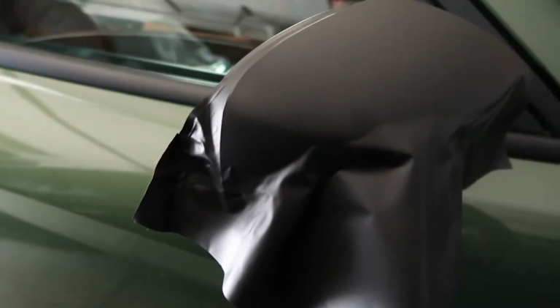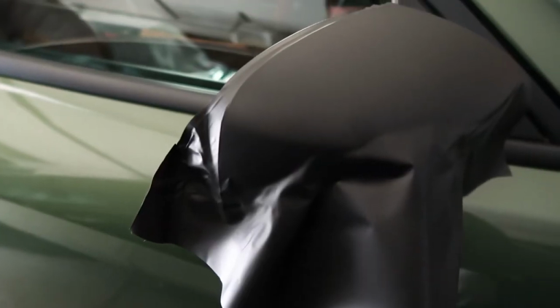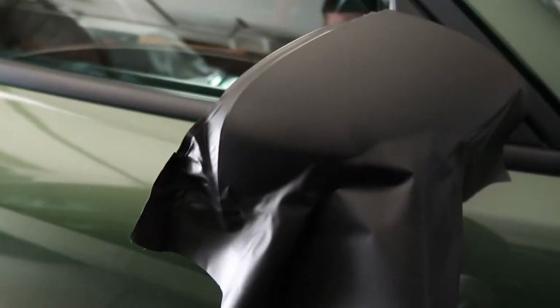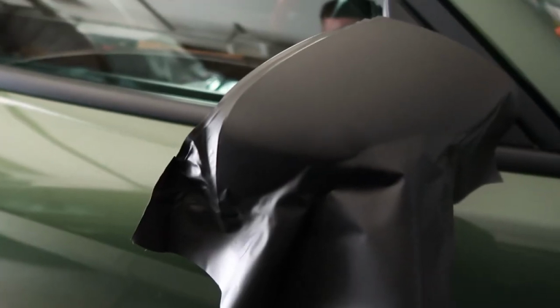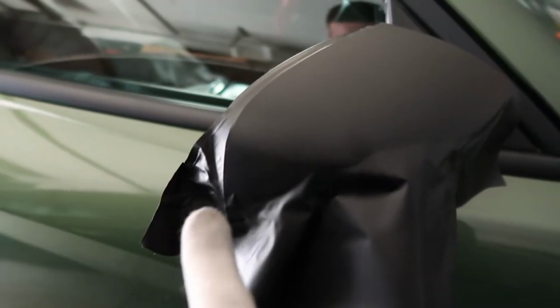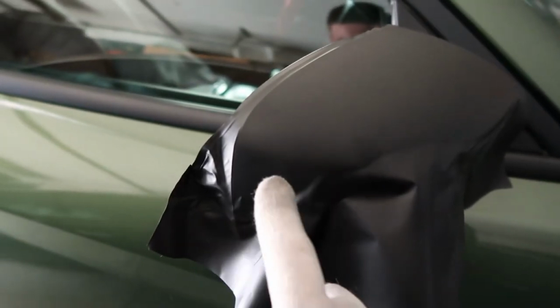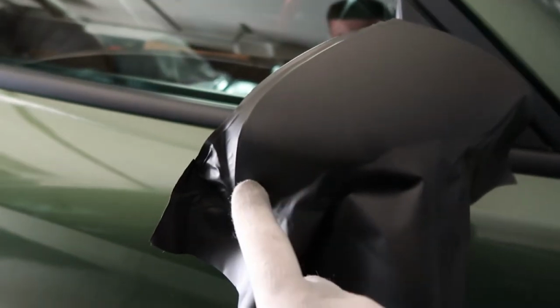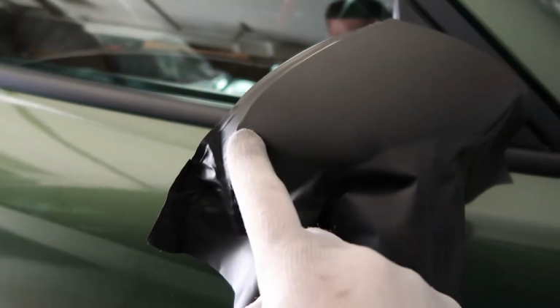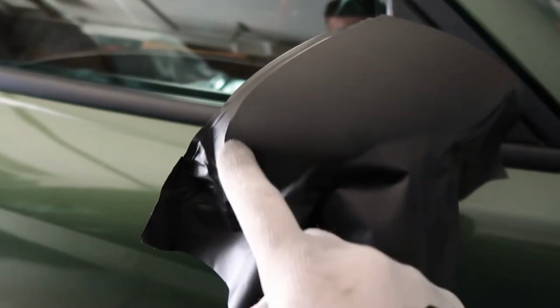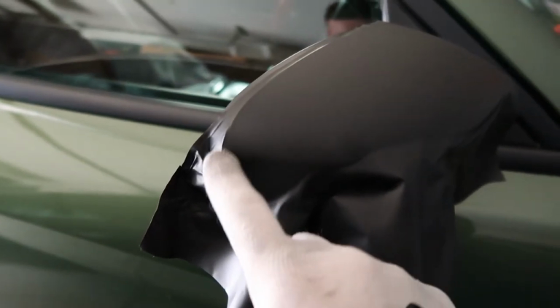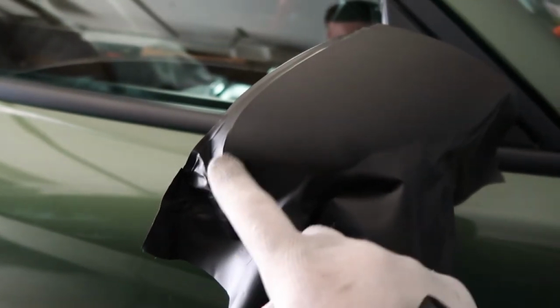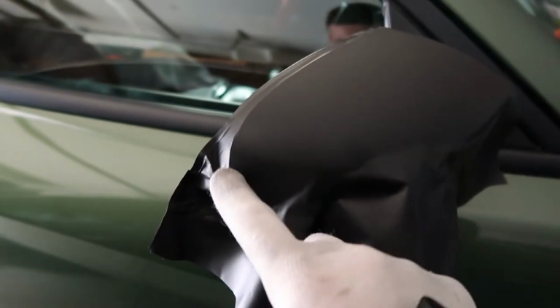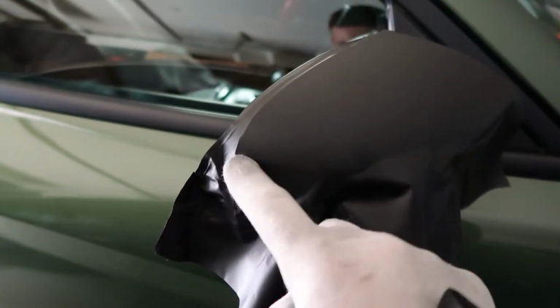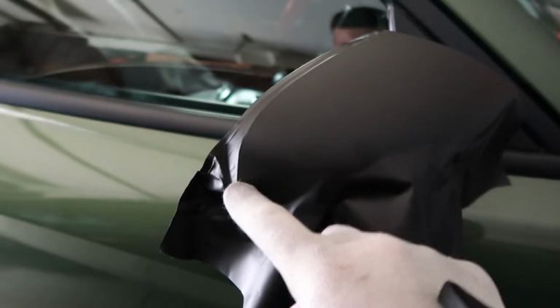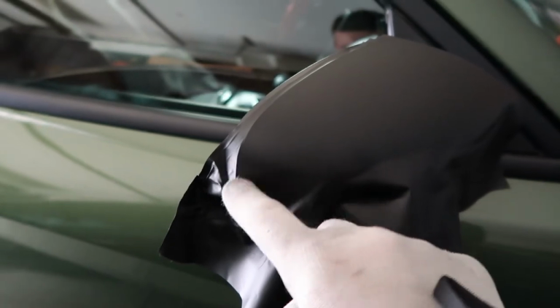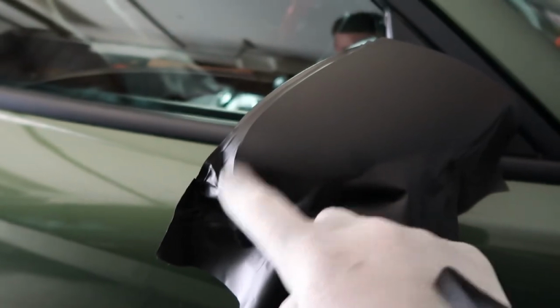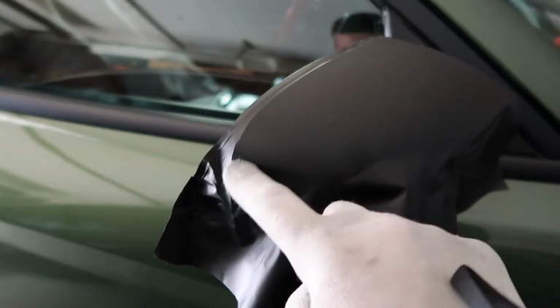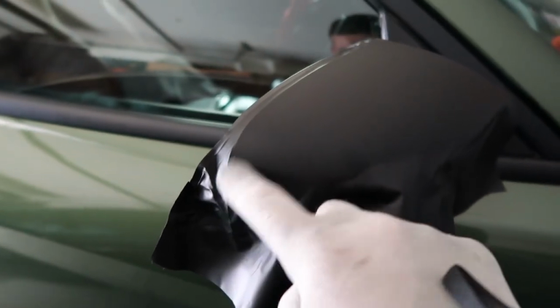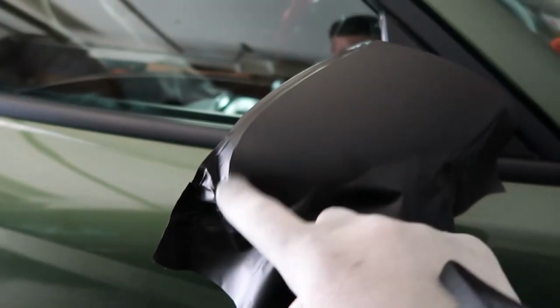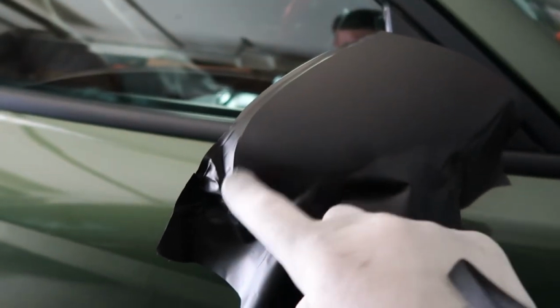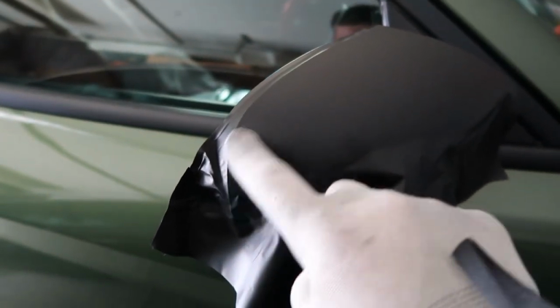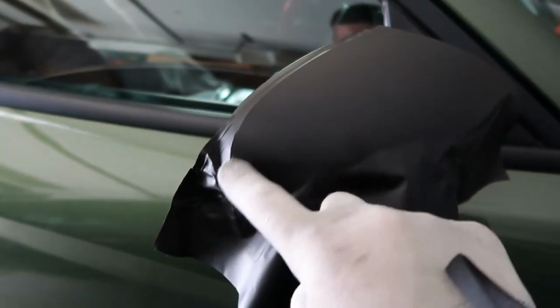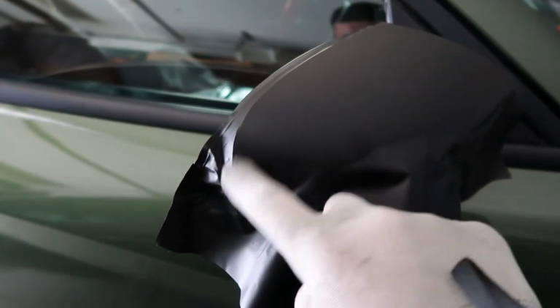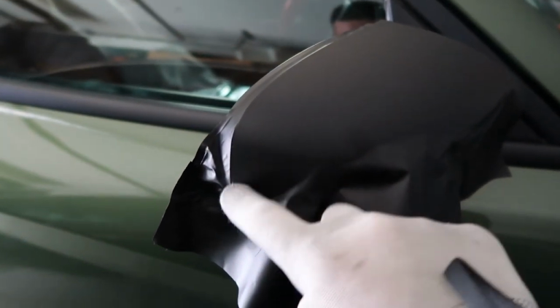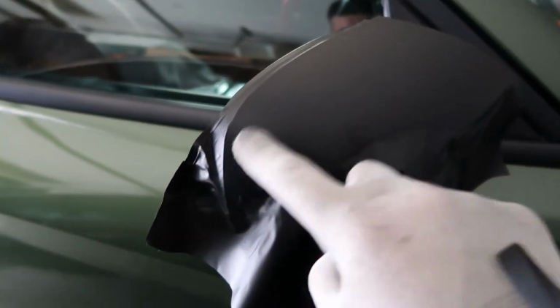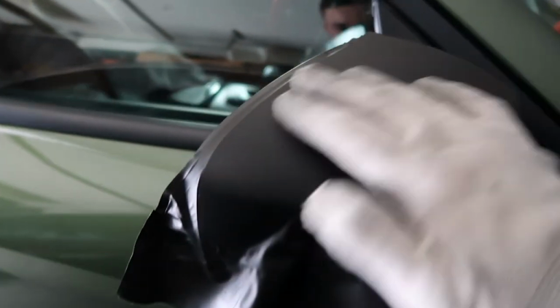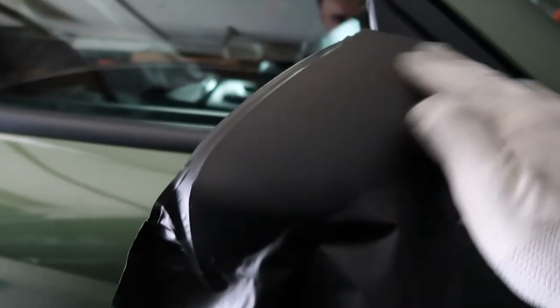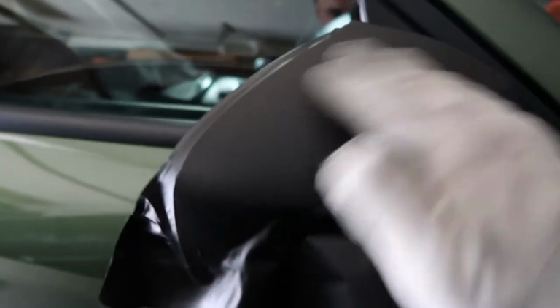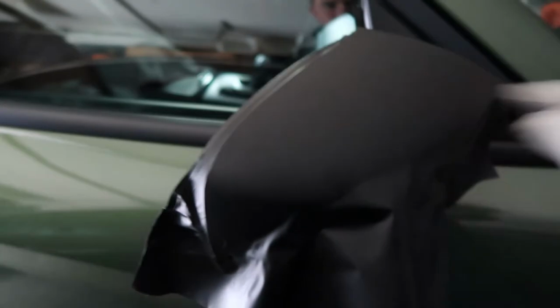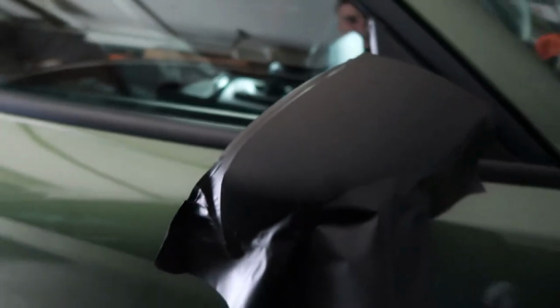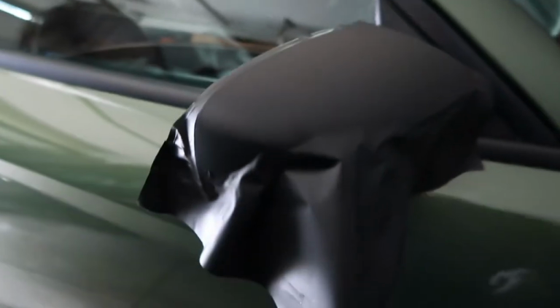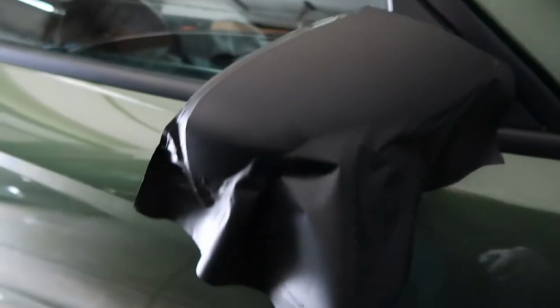Voila! I told you guys — remember the lines that were right here? No more lines. Hear that — no lines at all, no creases on the wrap. It's completely flat. That's how it's supposed to be.